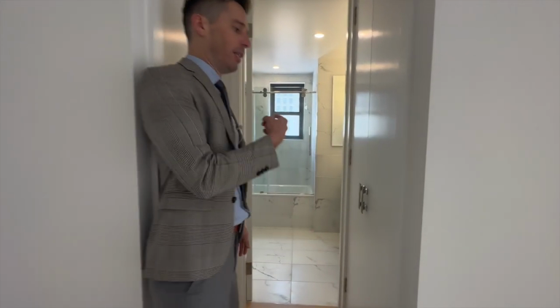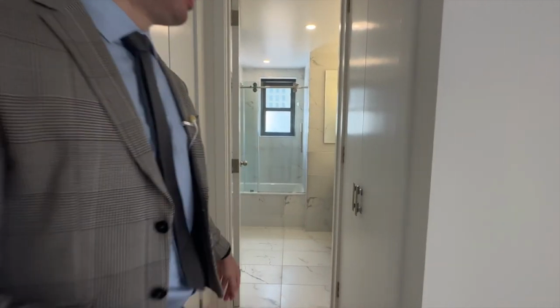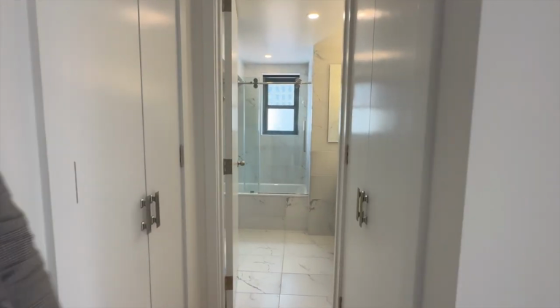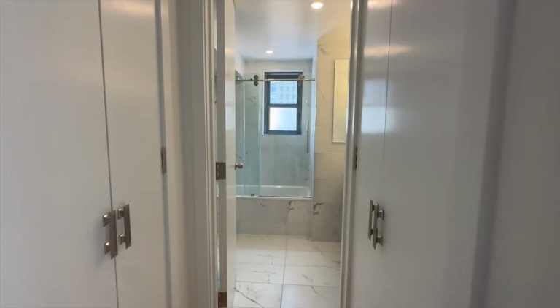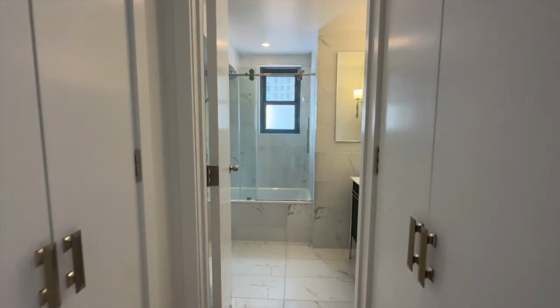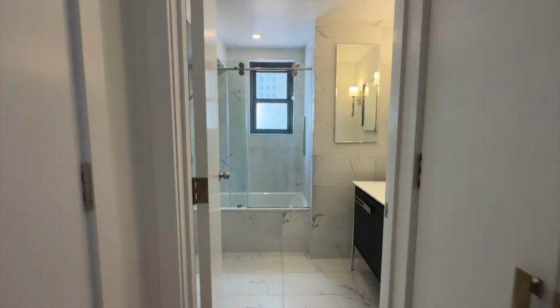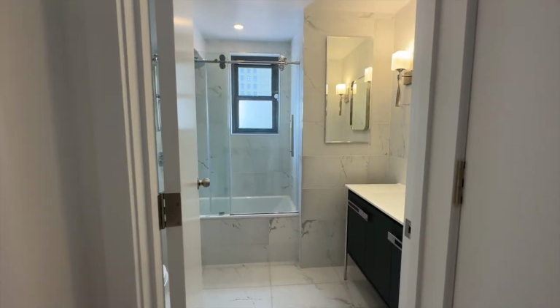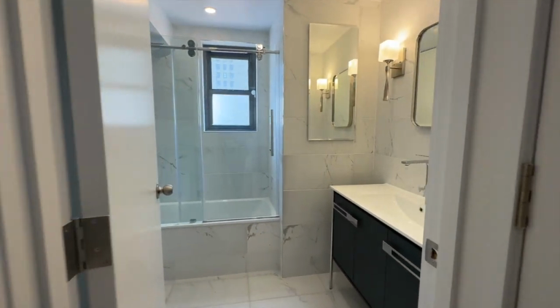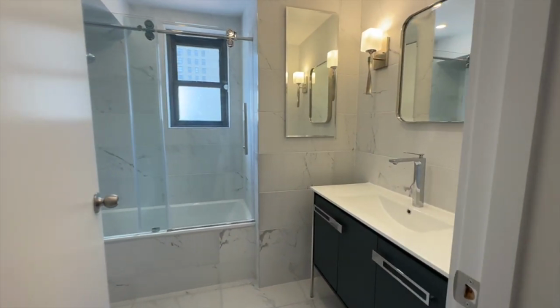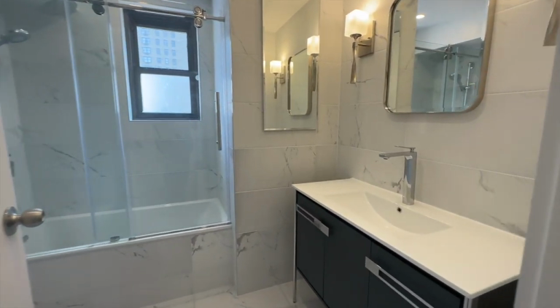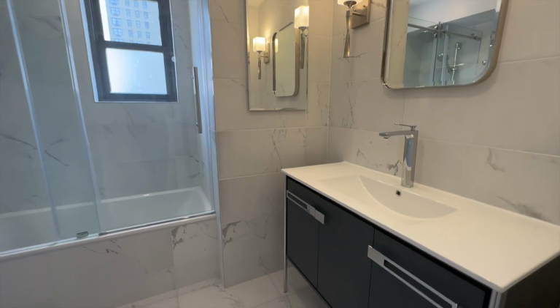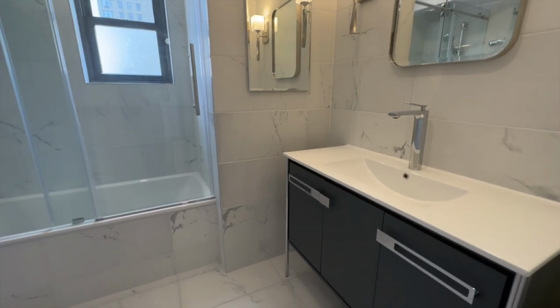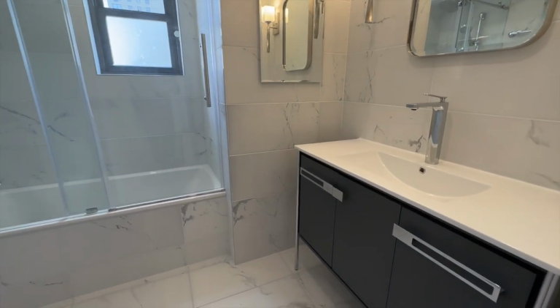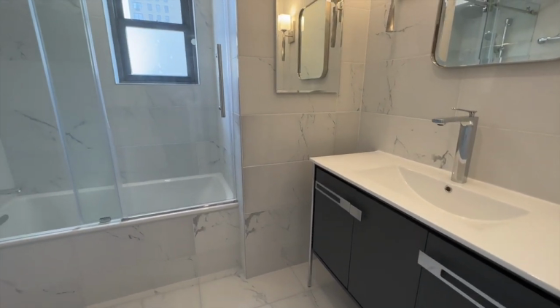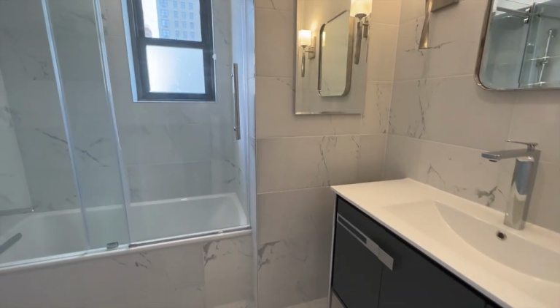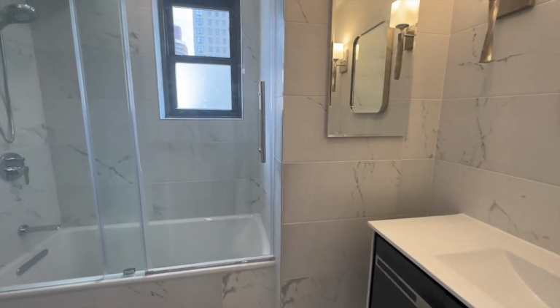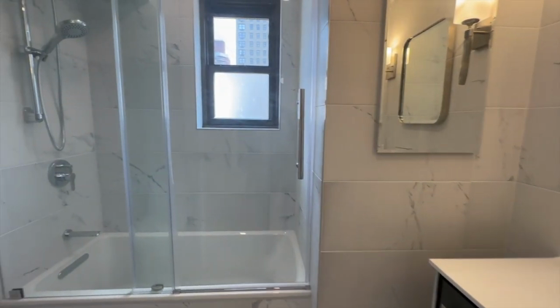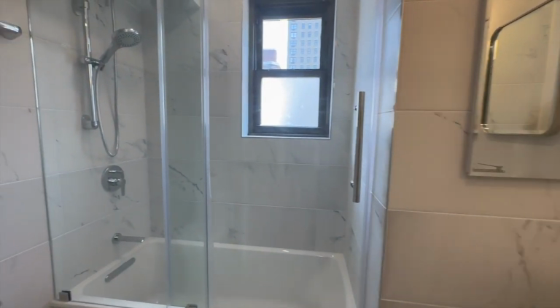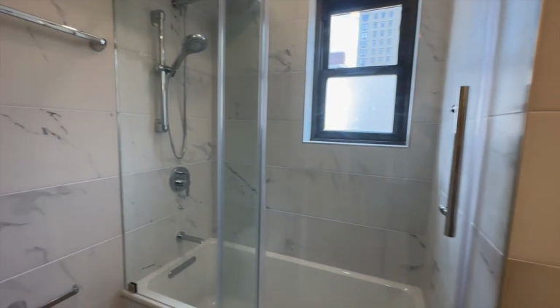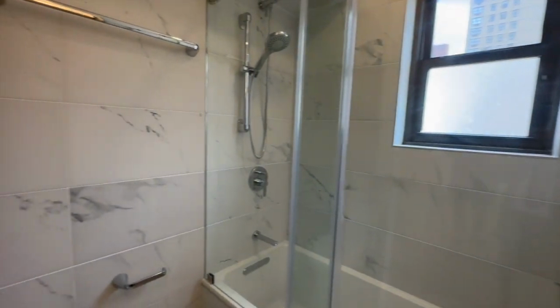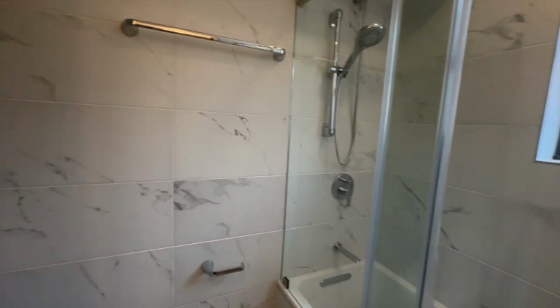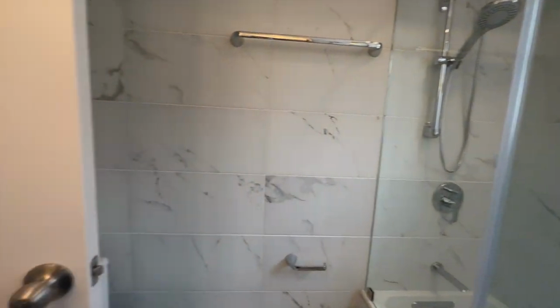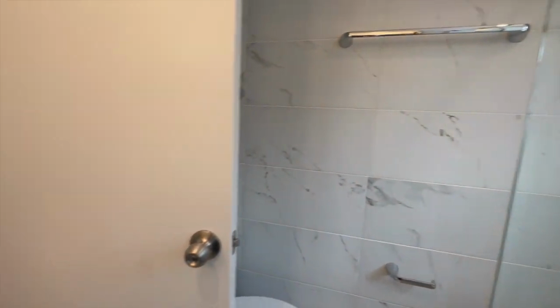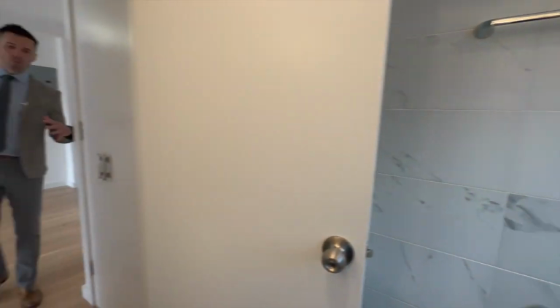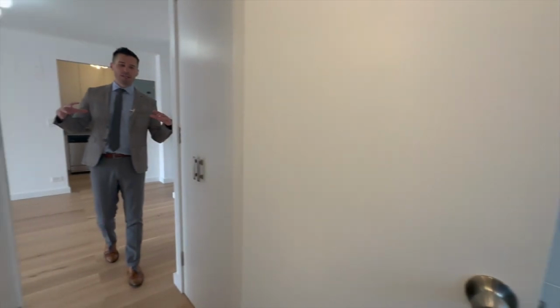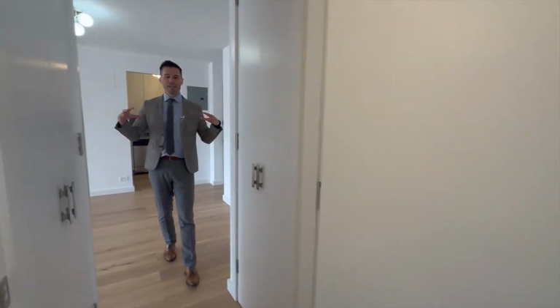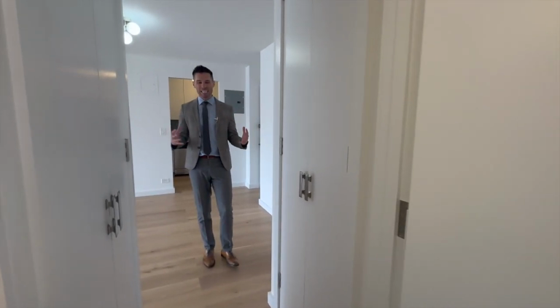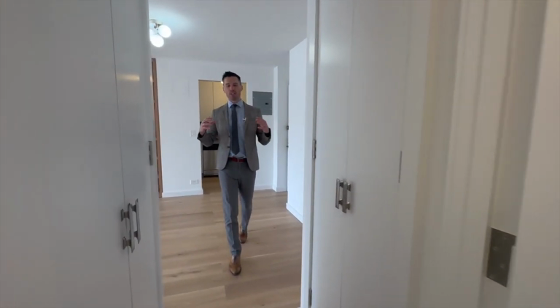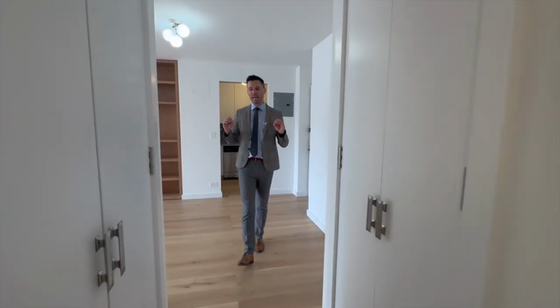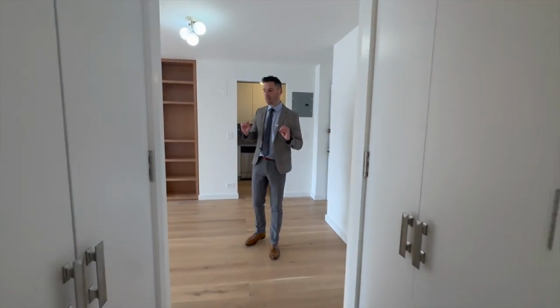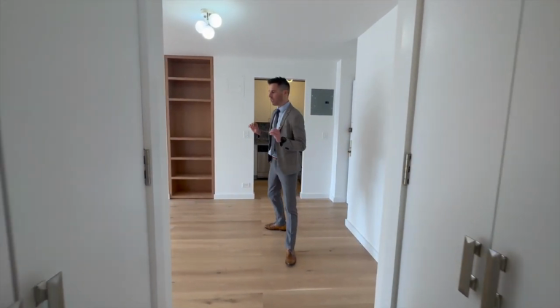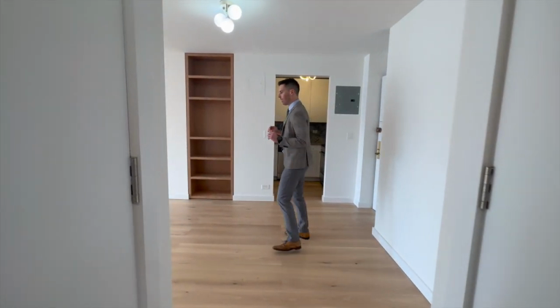I'll let the cameraman walk into this incredible oversized bathroom that was actually pushed out. Loved the marble. Loved the window. Loved how it was meticulously and minimalistically done.